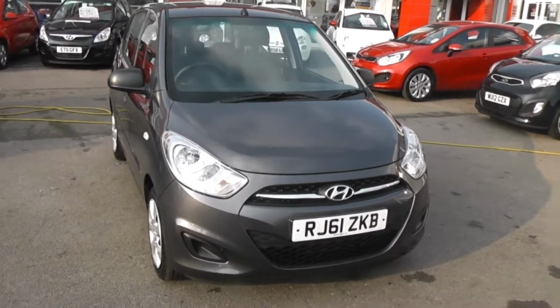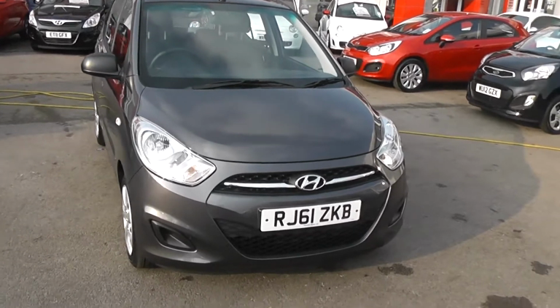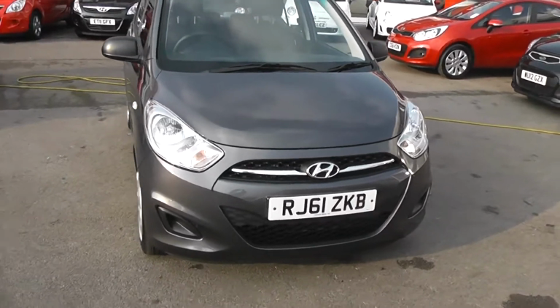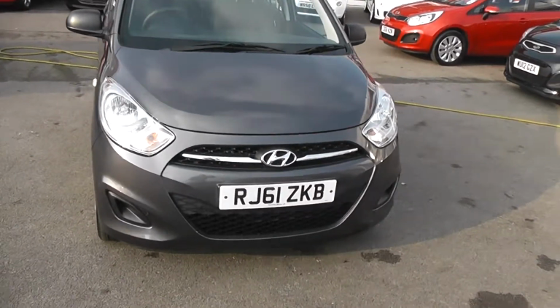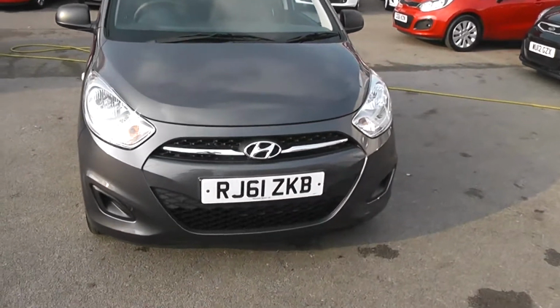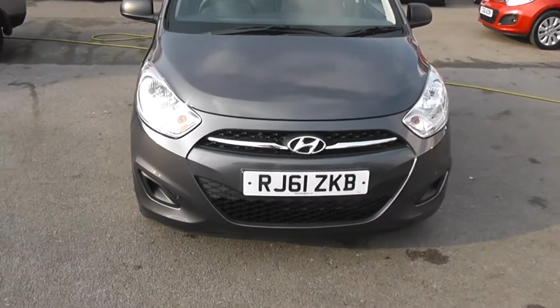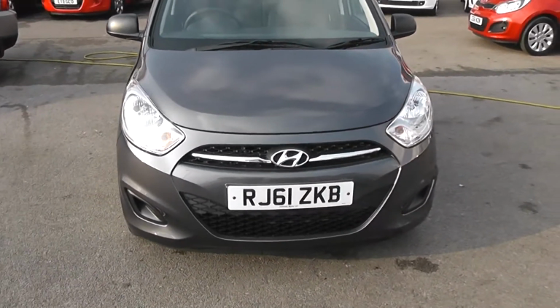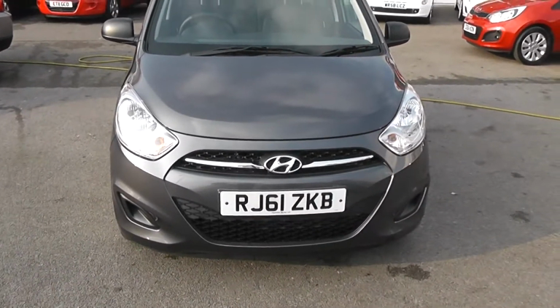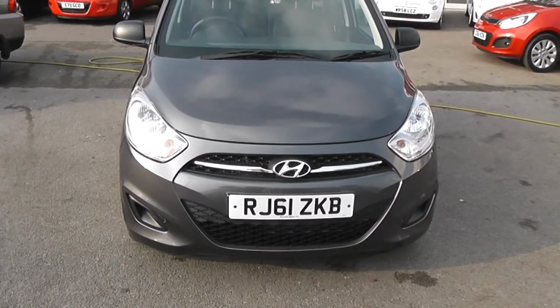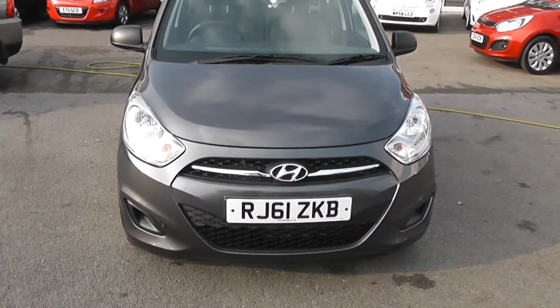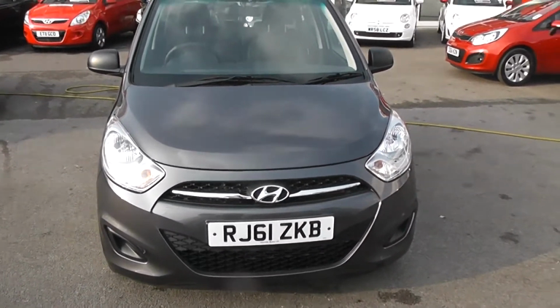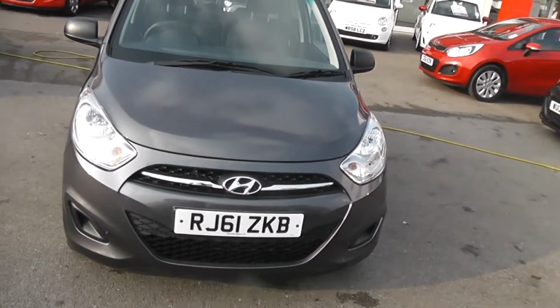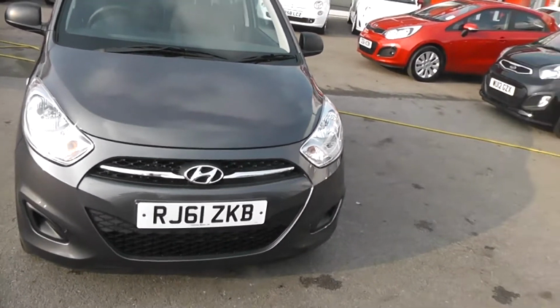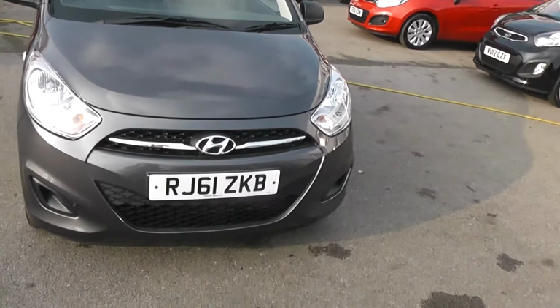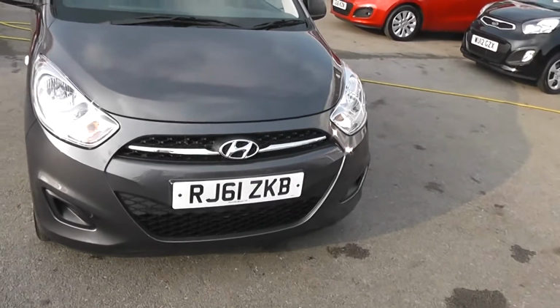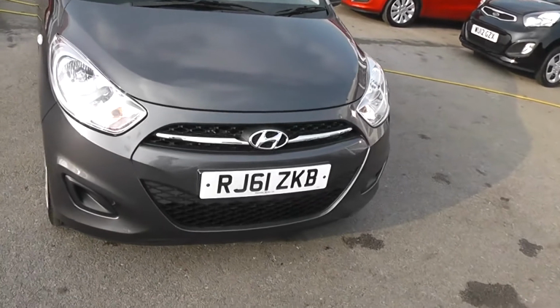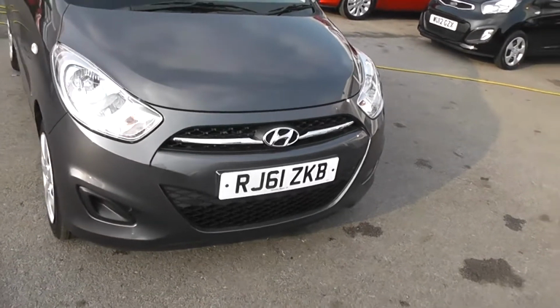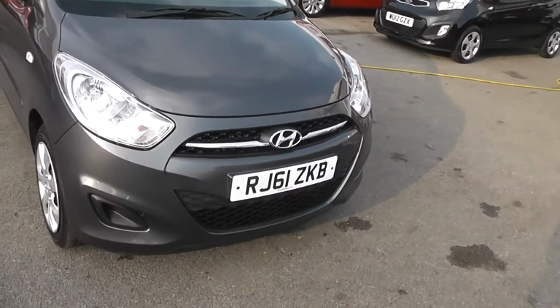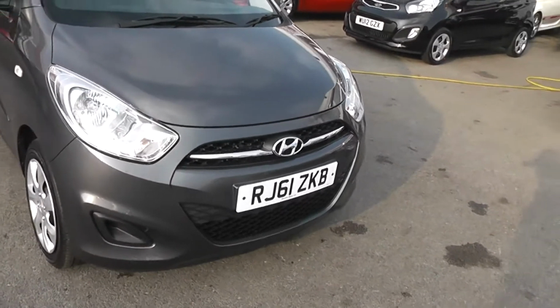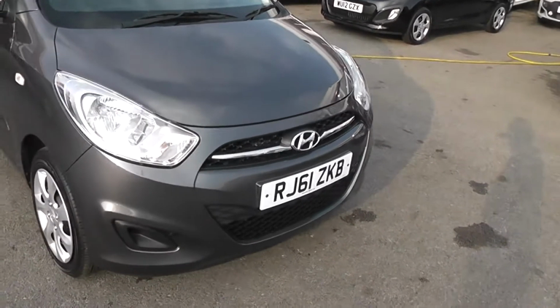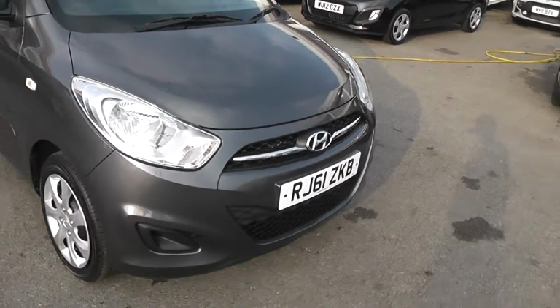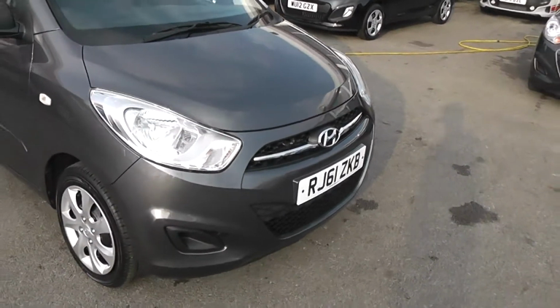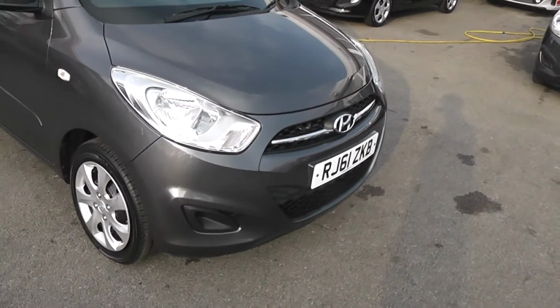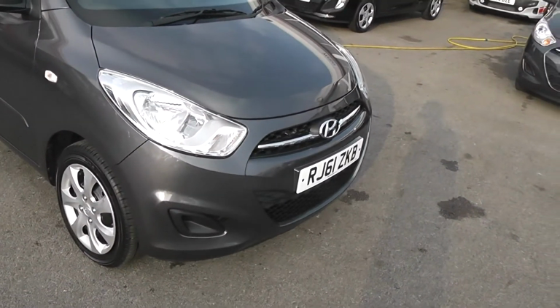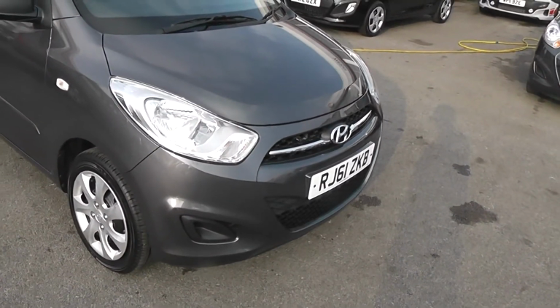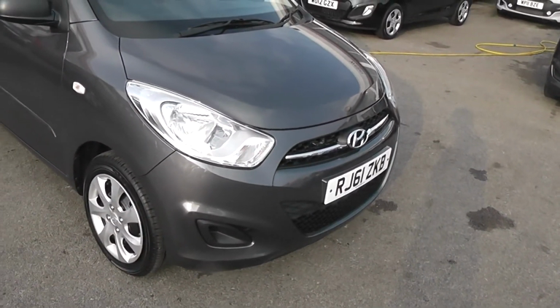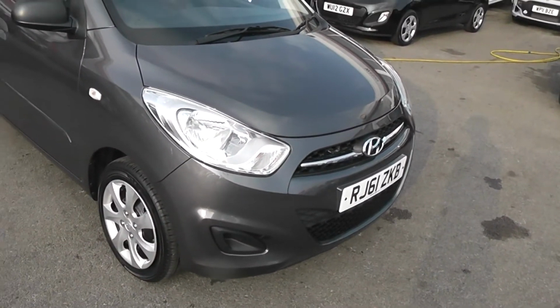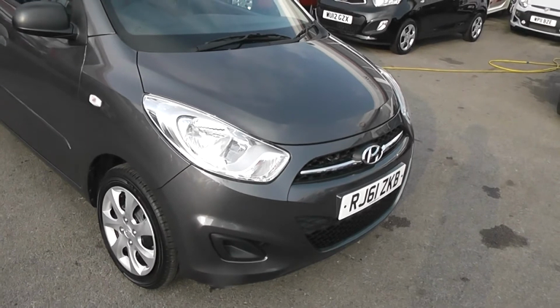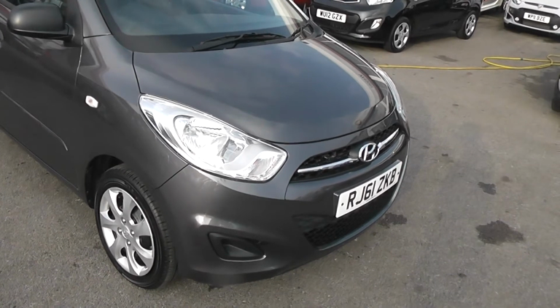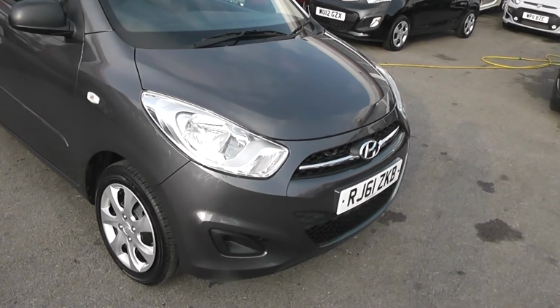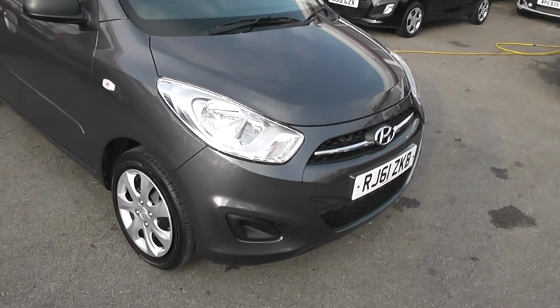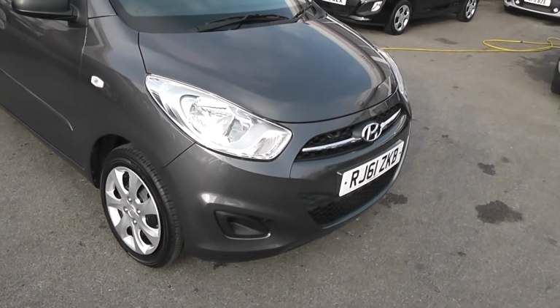This car is pre-registered, which means that it's a brand new car but has already been registered on the road. The warranty has already started, so on a 61 plate this car will give you at least 4 and a half years manufacturer's warranty.